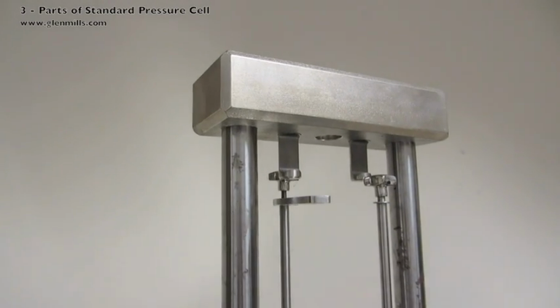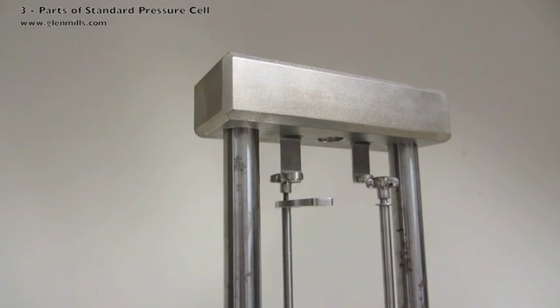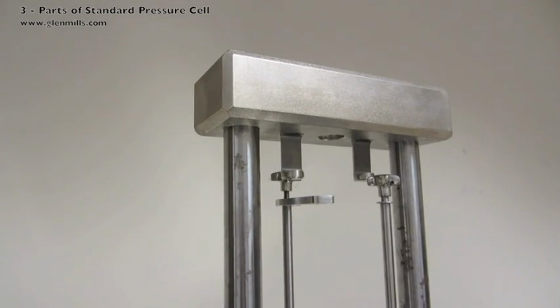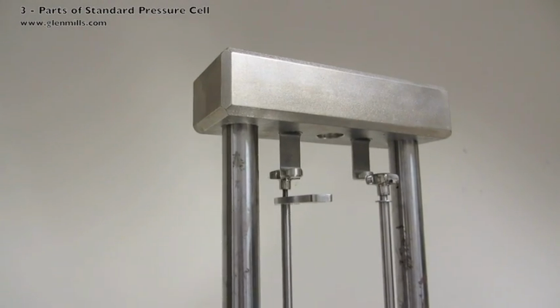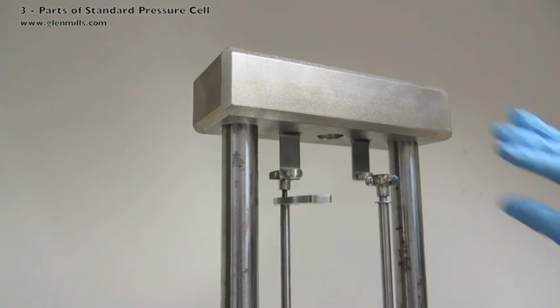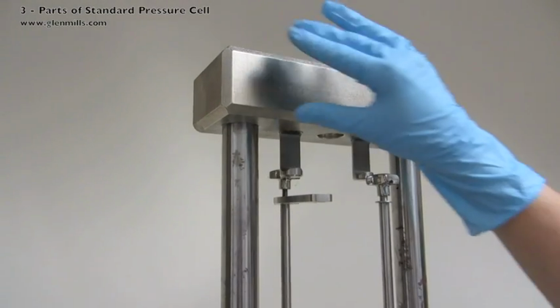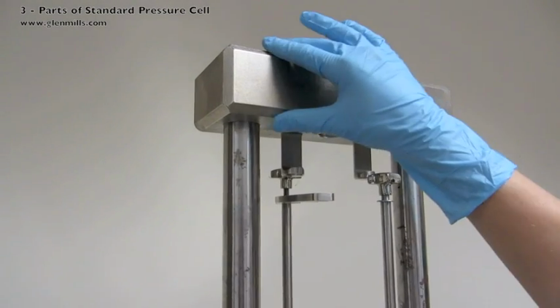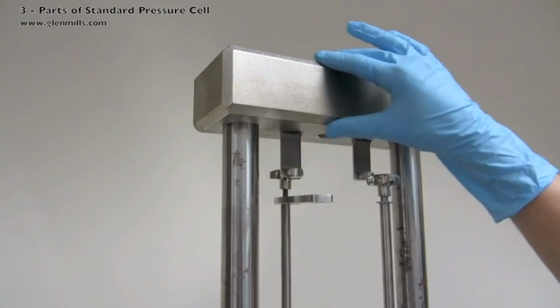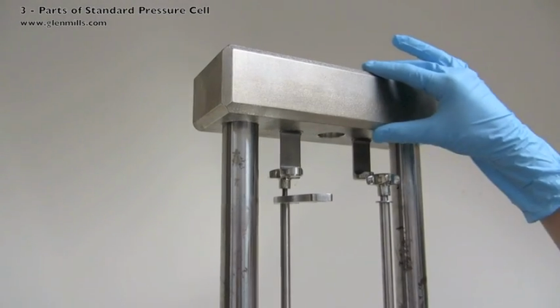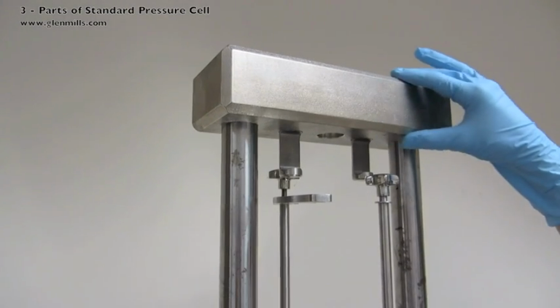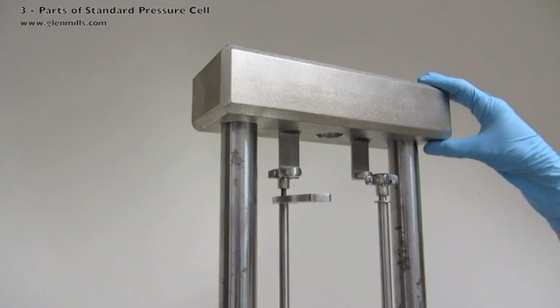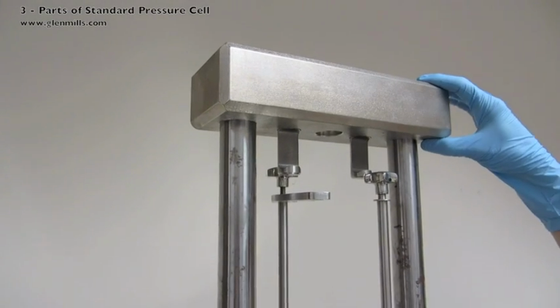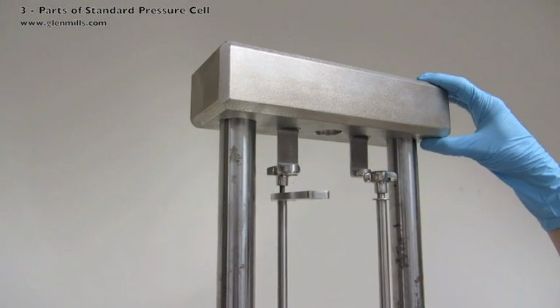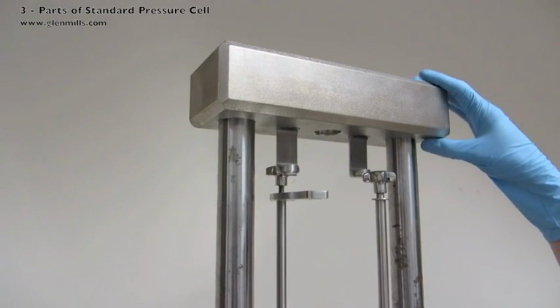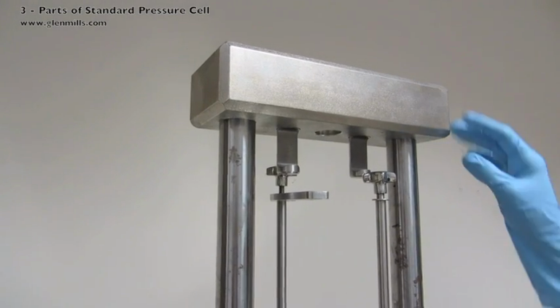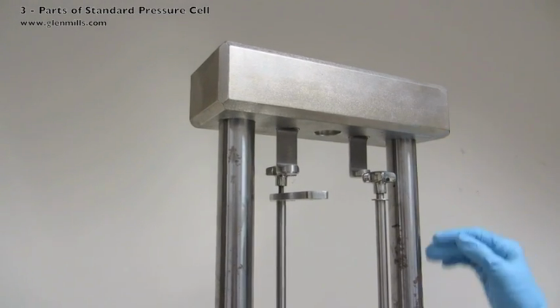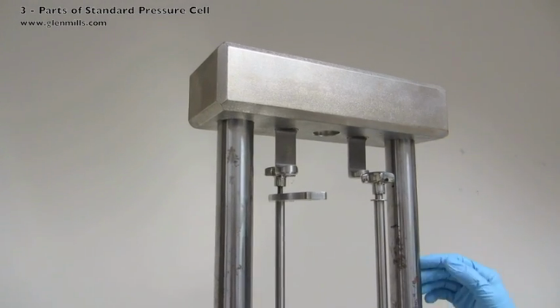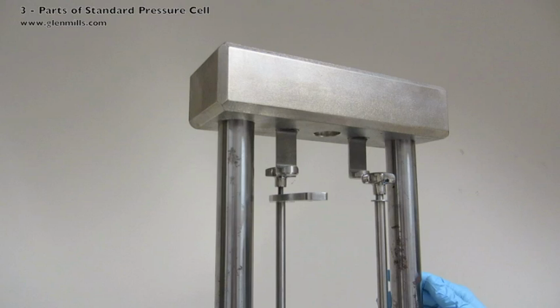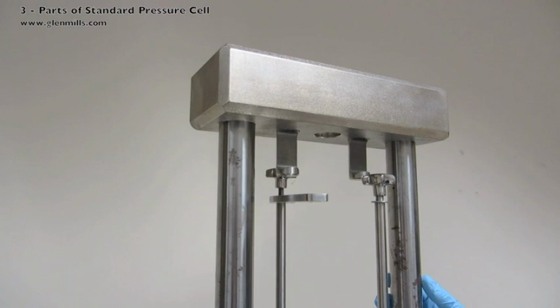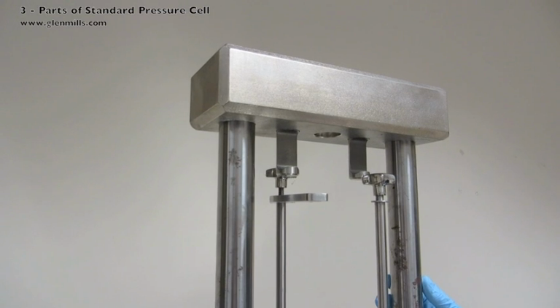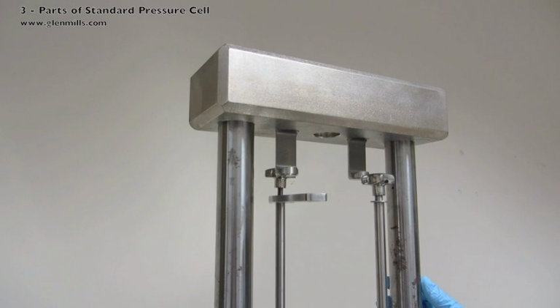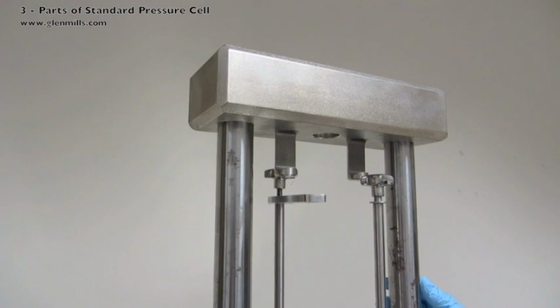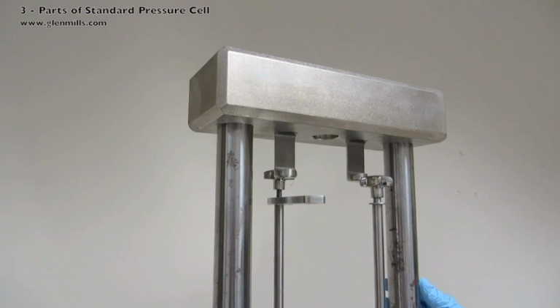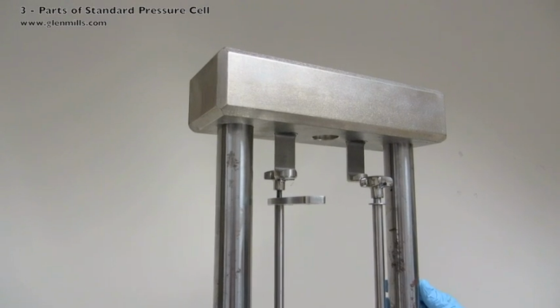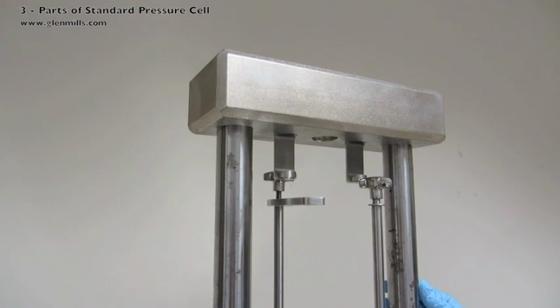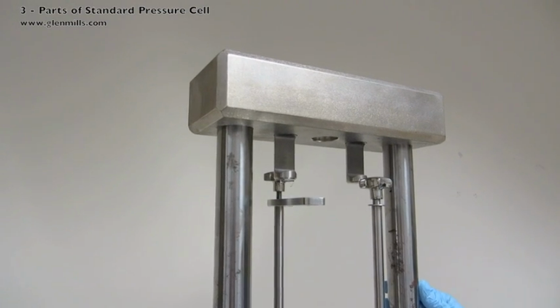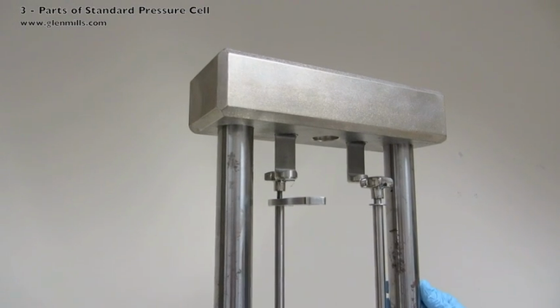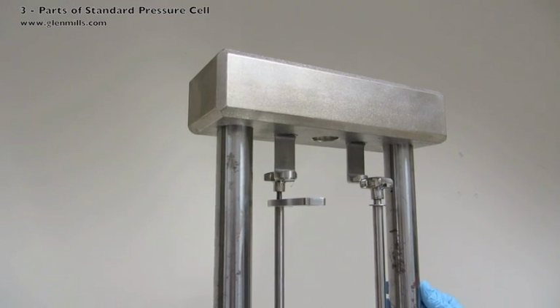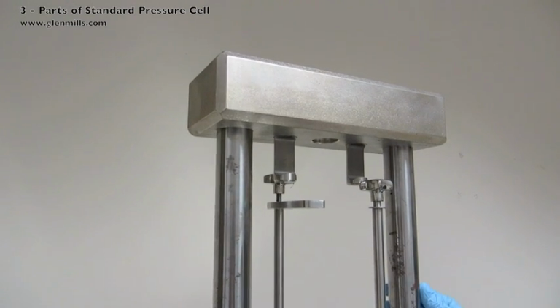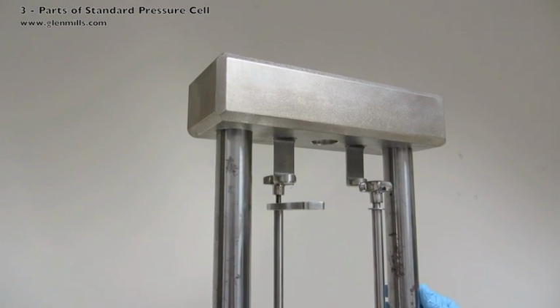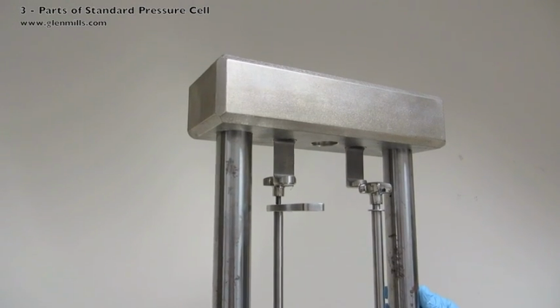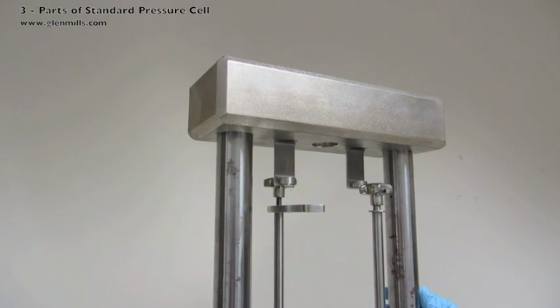This is the top platen that does not move. The top platen holds the piston steady as it is being forced into the cell body, thus increasing liquid pressure.